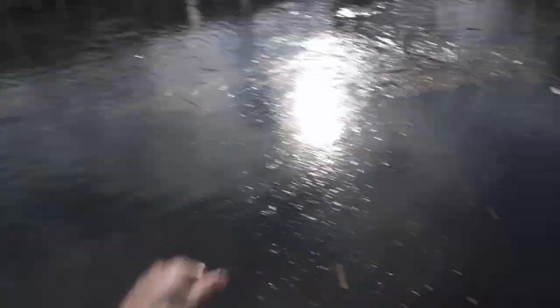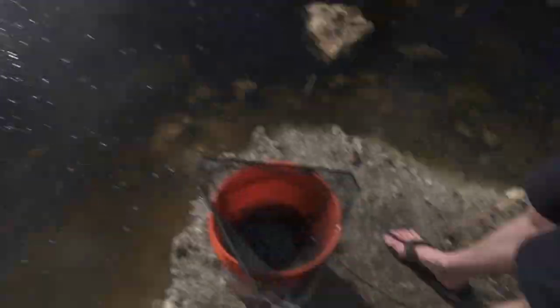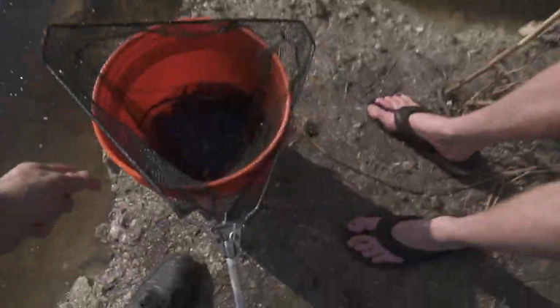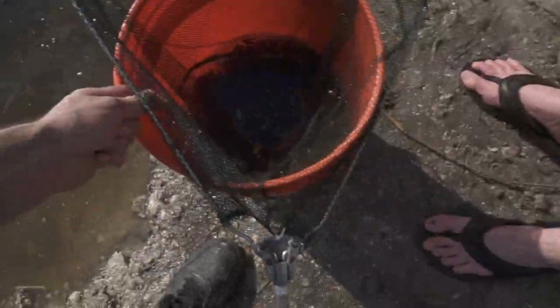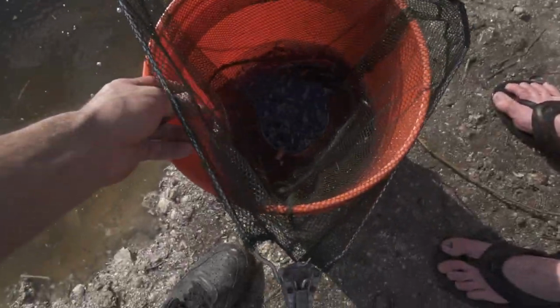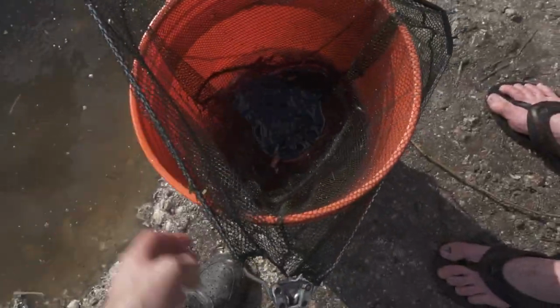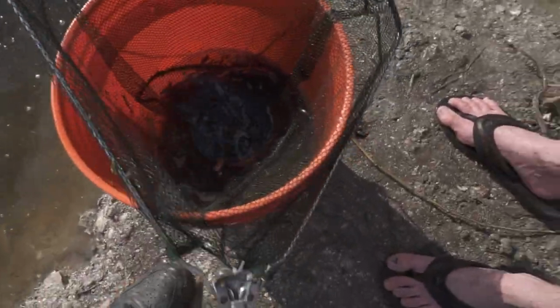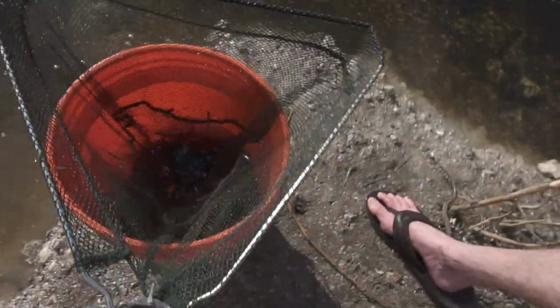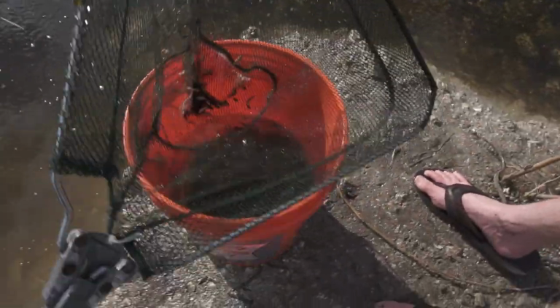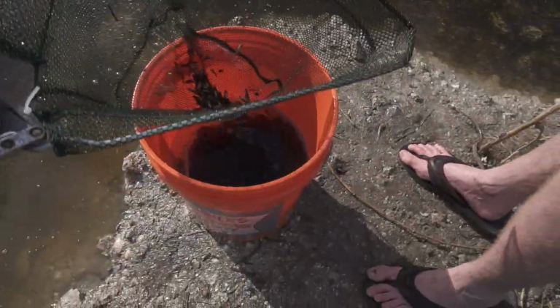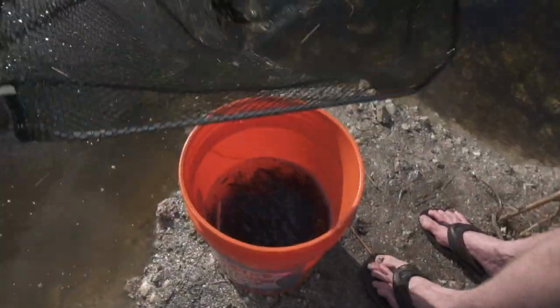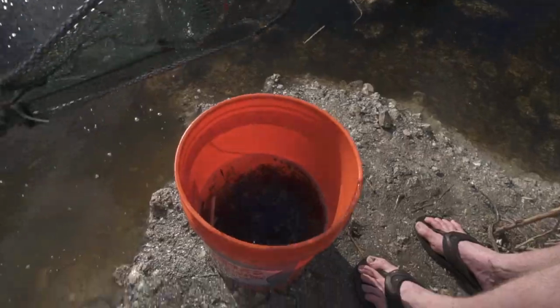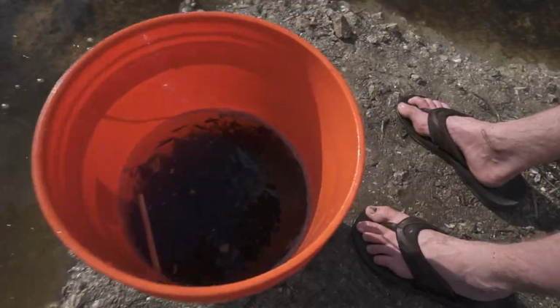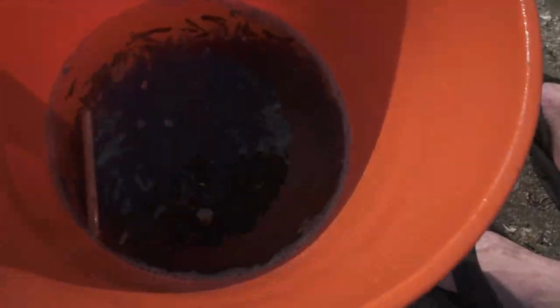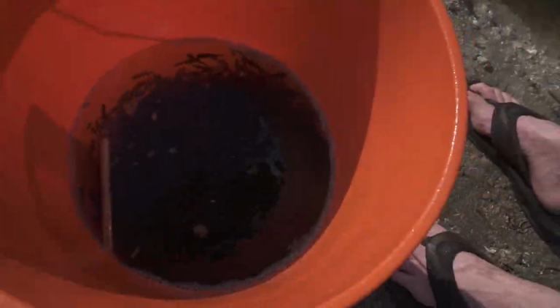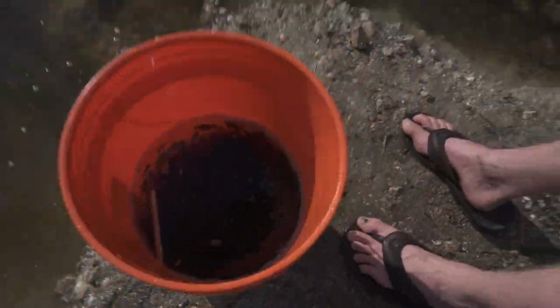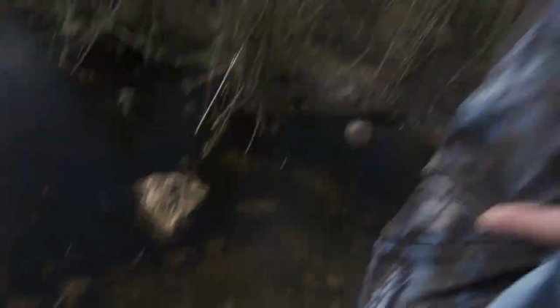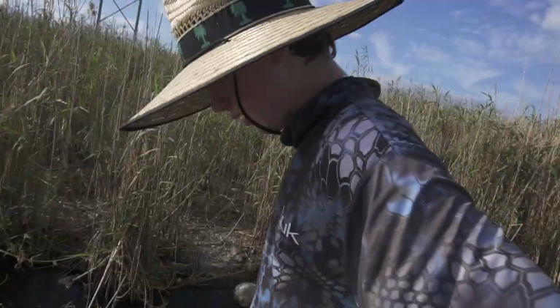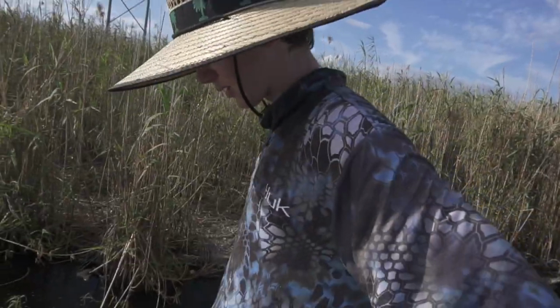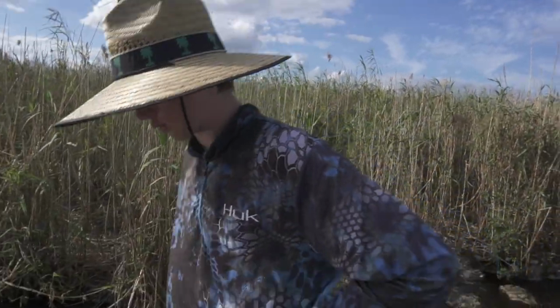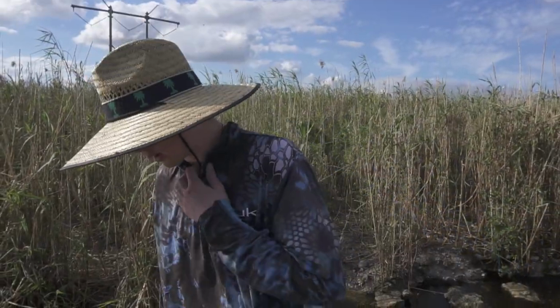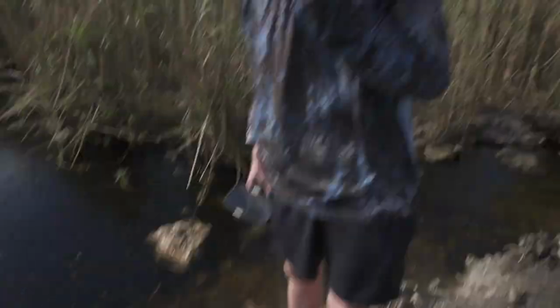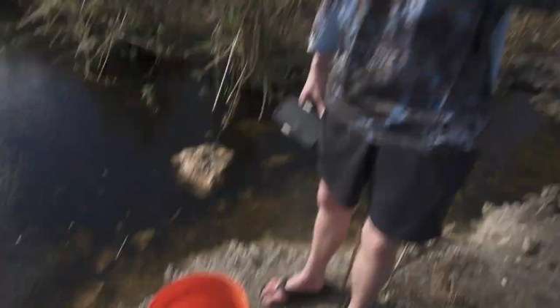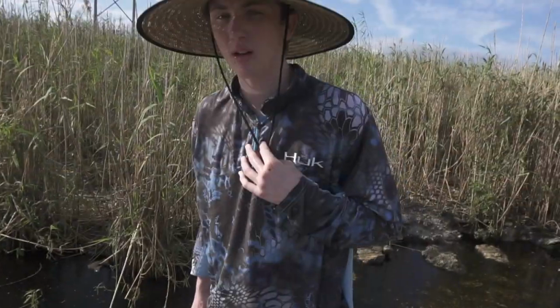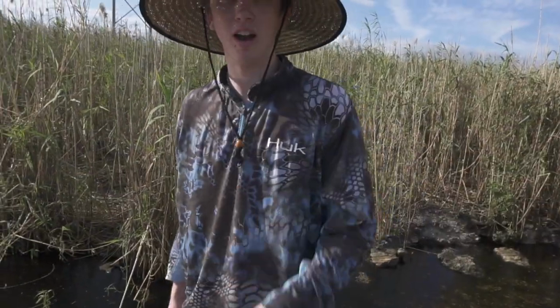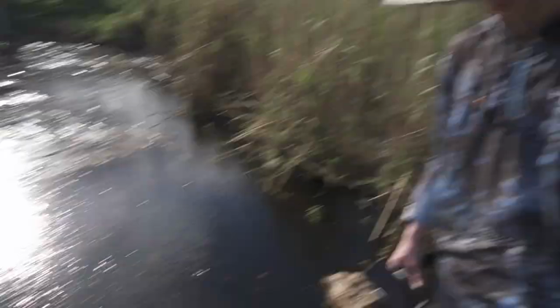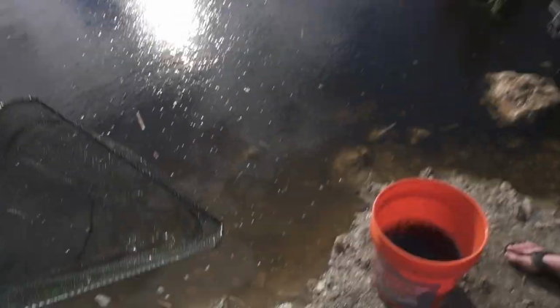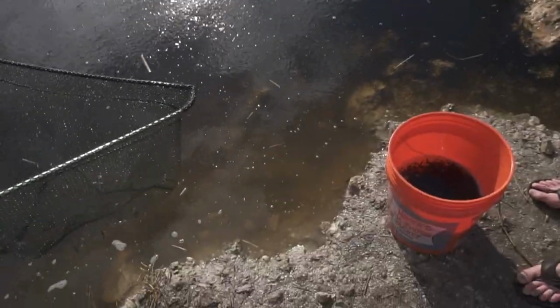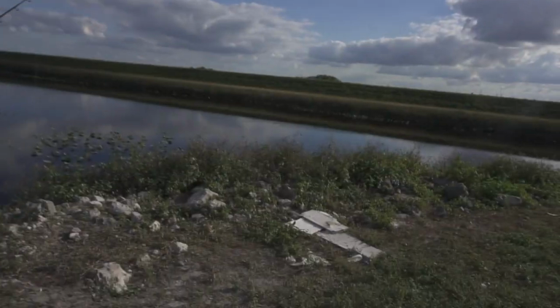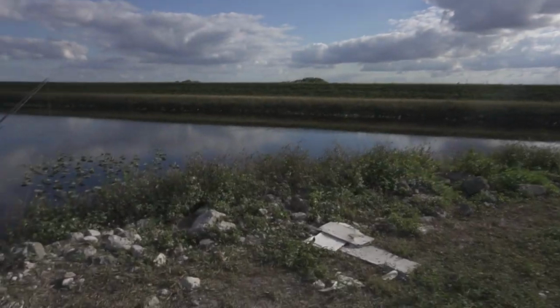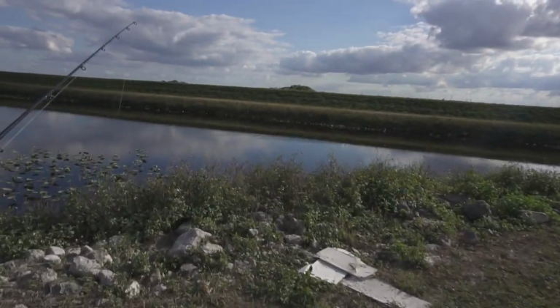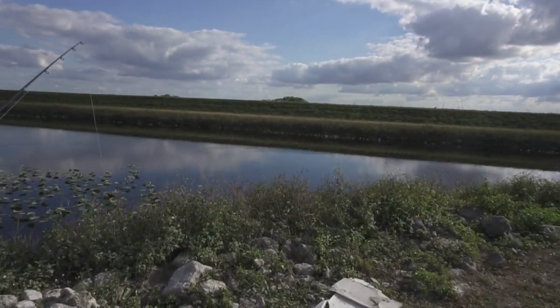Just kidding, we're gonna feed the rest of these fish to the bass. Look at all those fish for the bass, that's so cool. Let's head home and feed them. God look at that big gator over there!